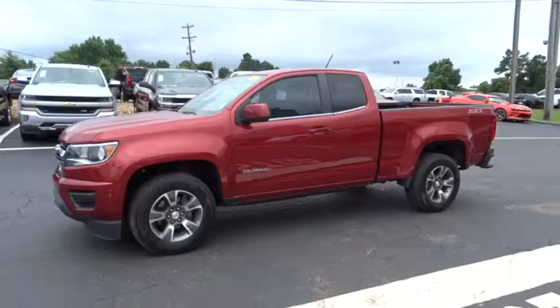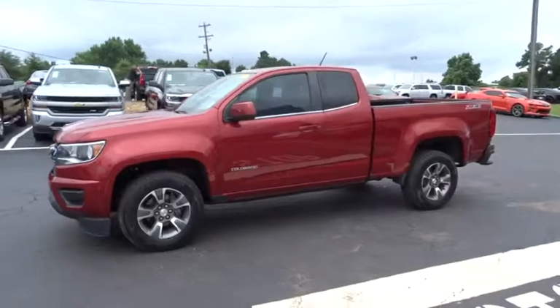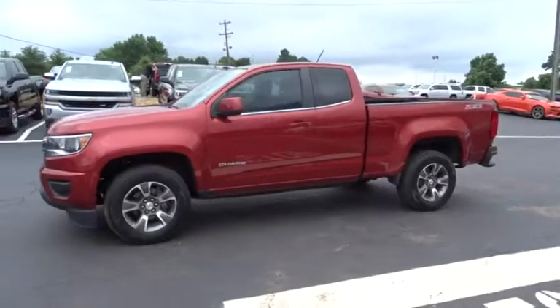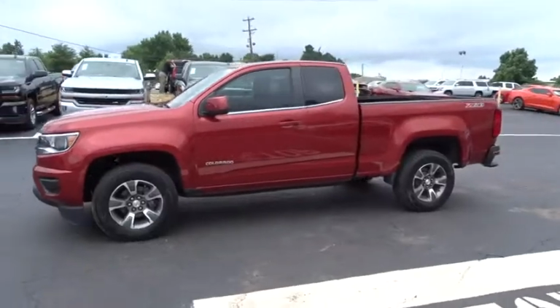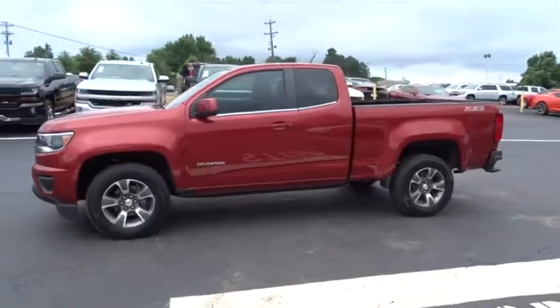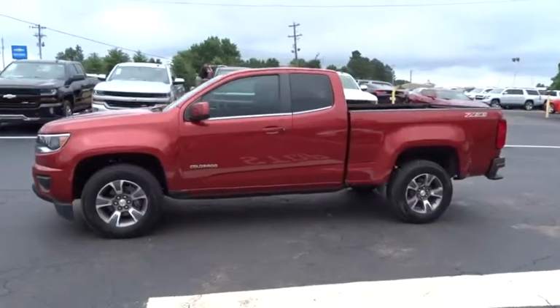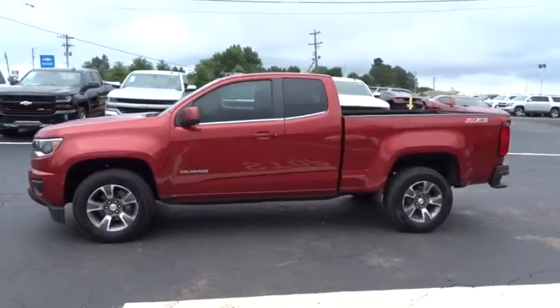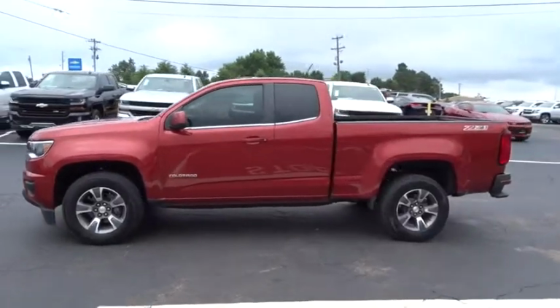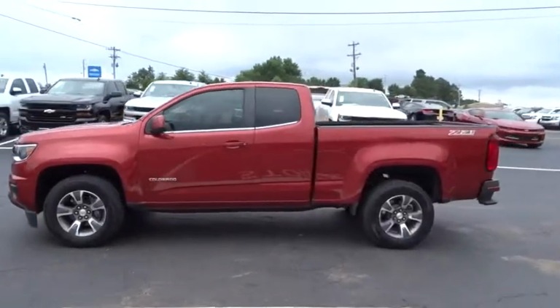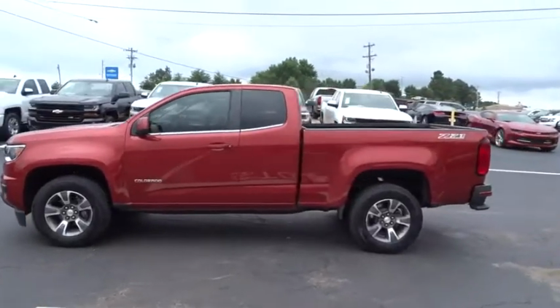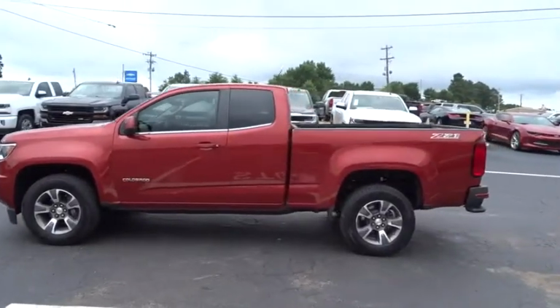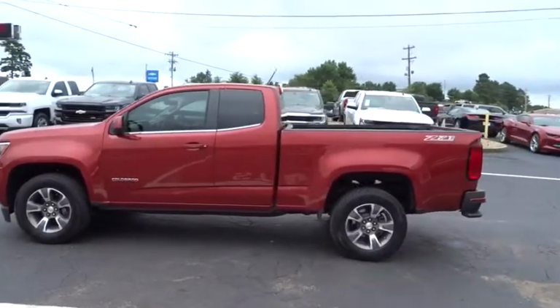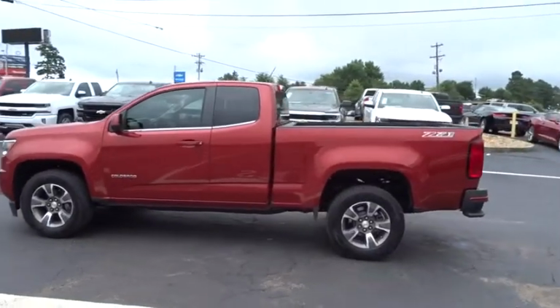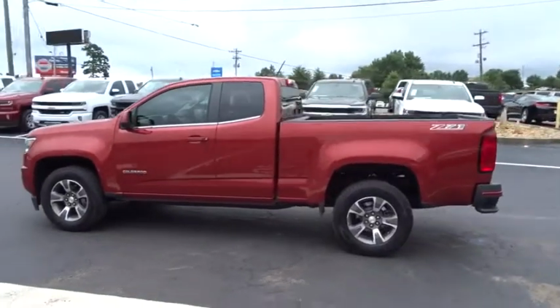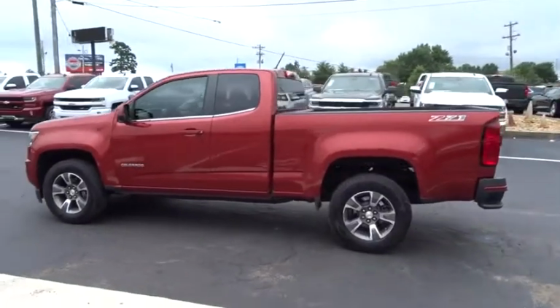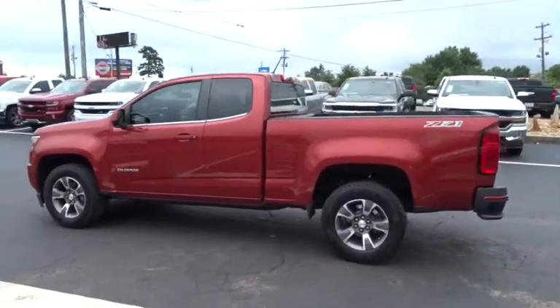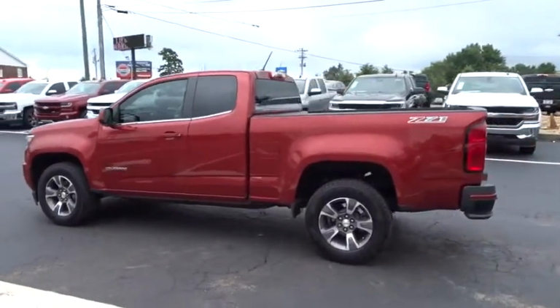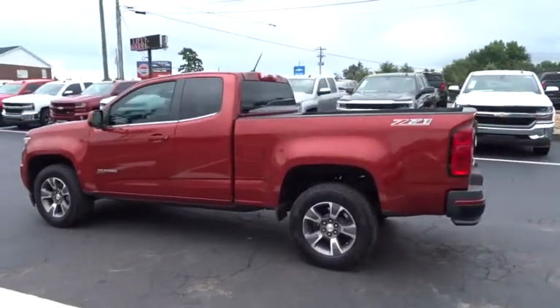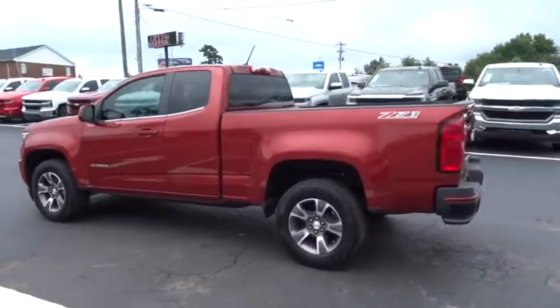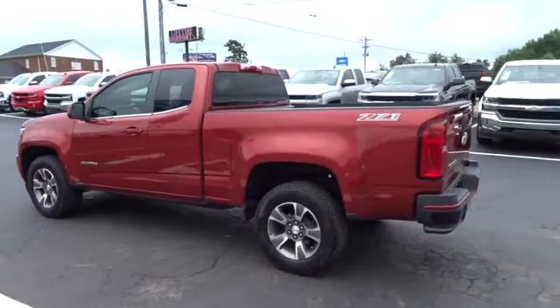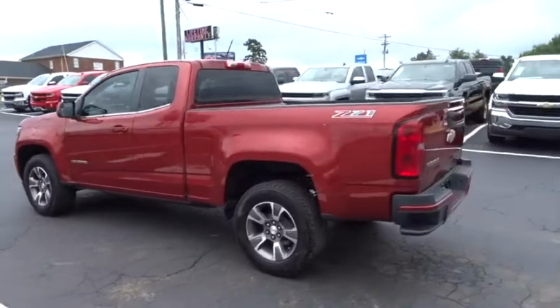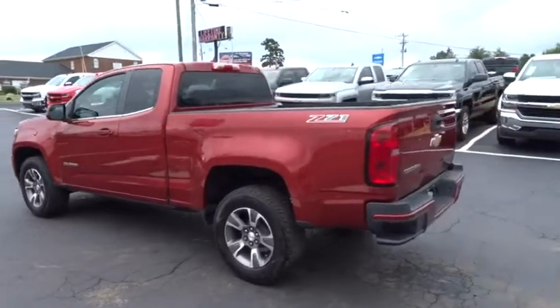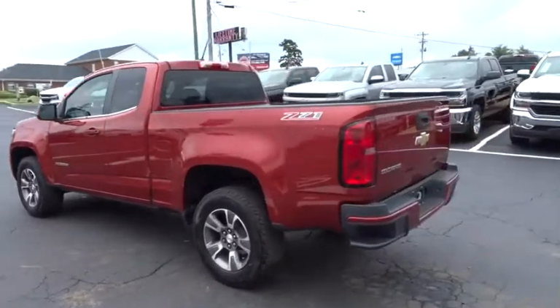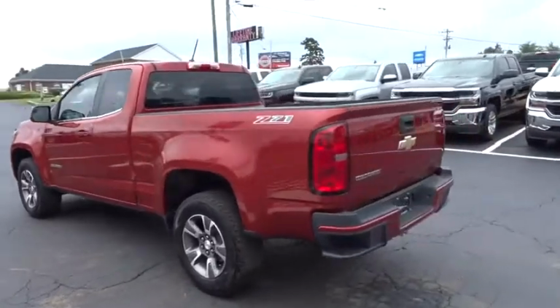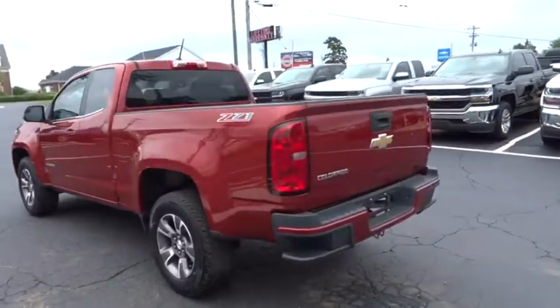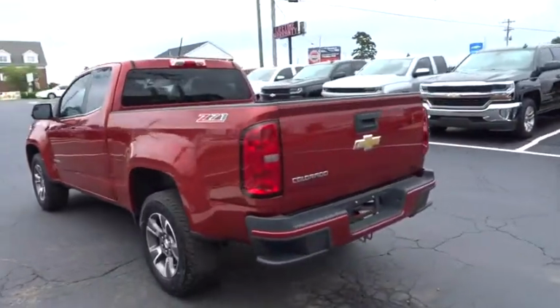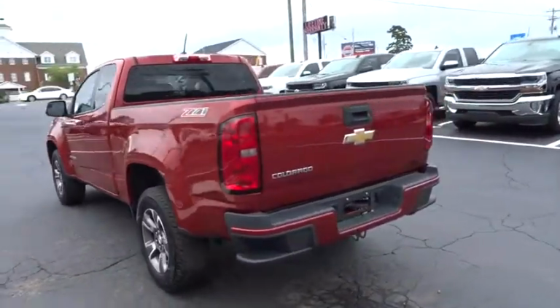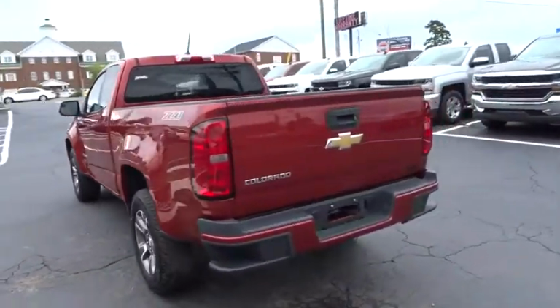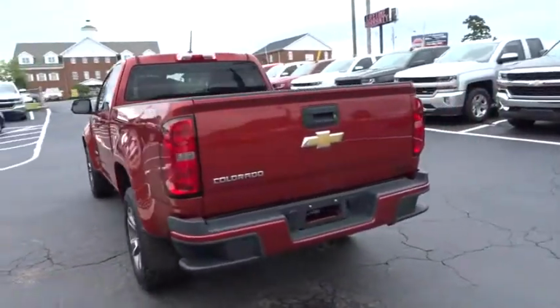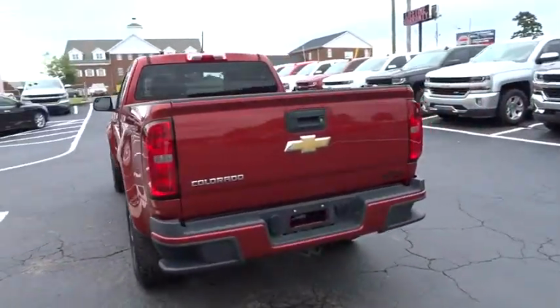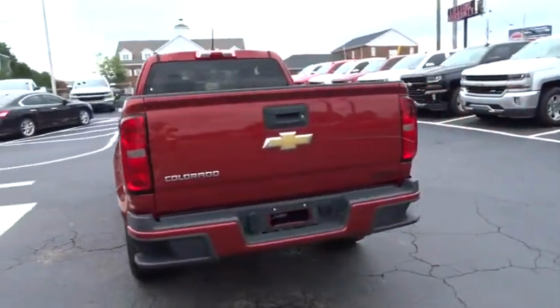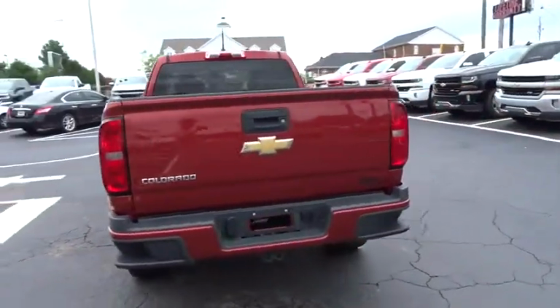A 2016 Chevrolet Colorado. Great hauling capability, powerful, rugged, and a great Chevy price — Colorado is it.